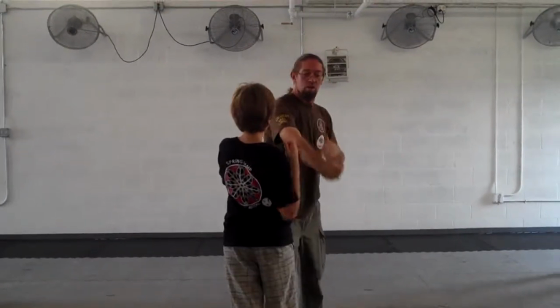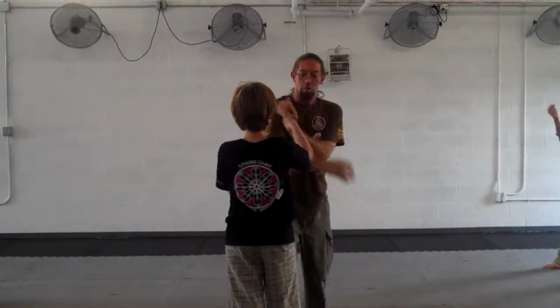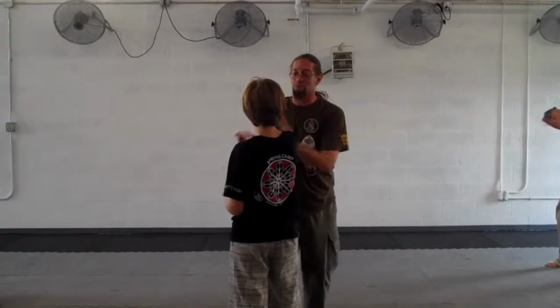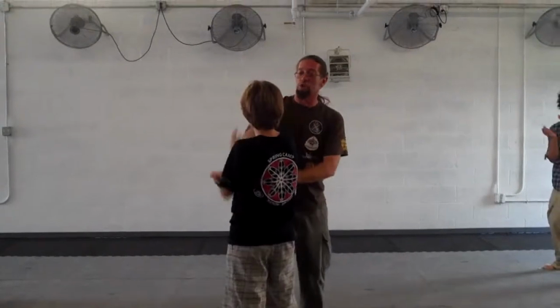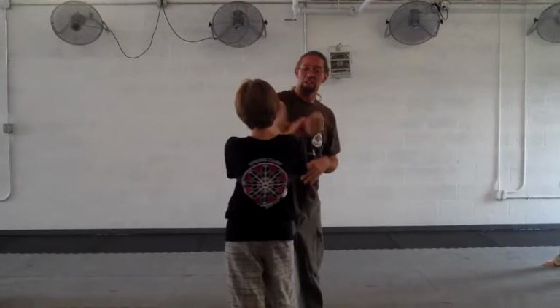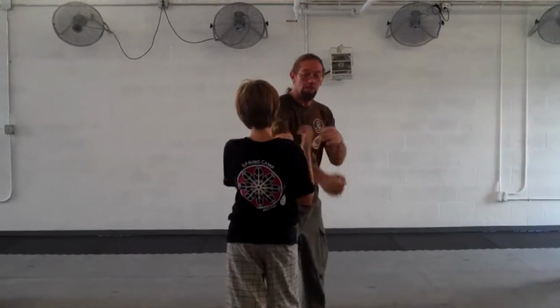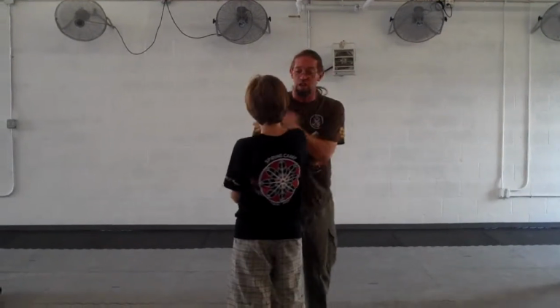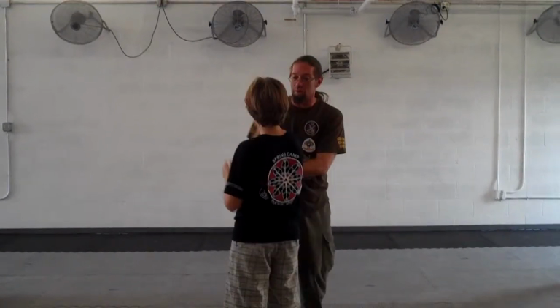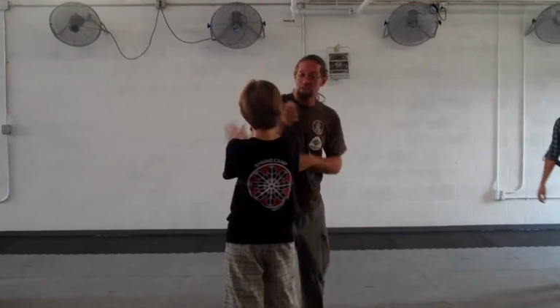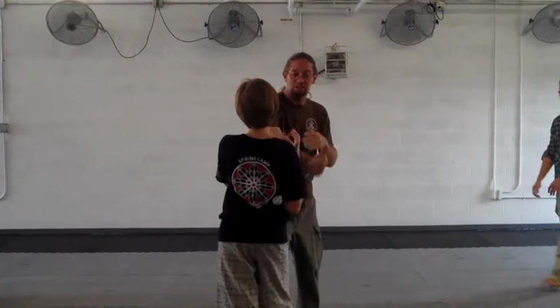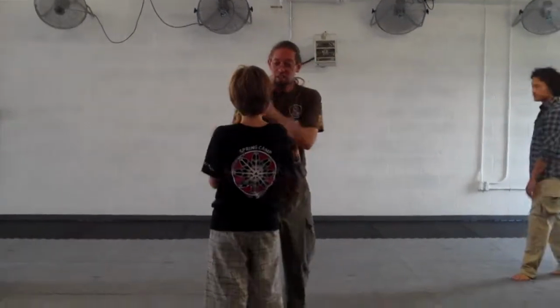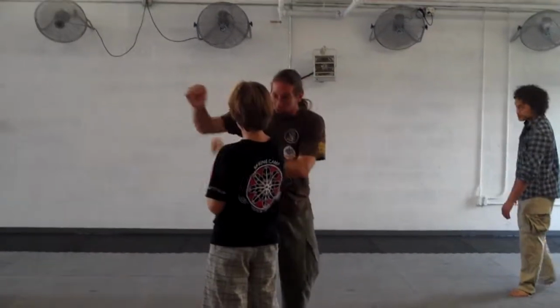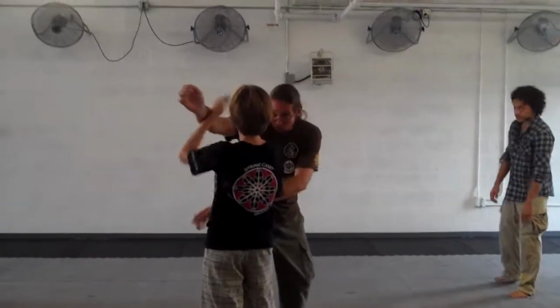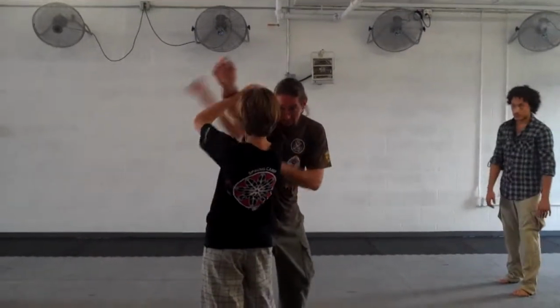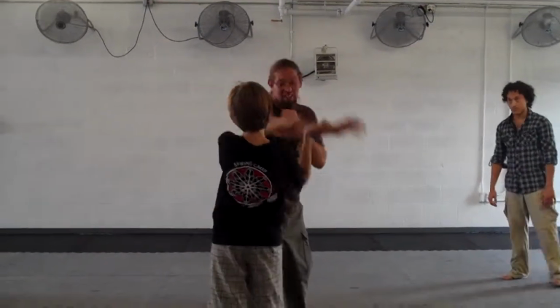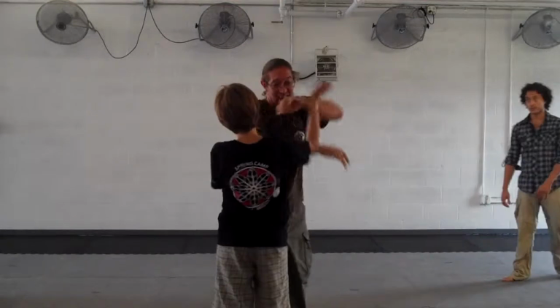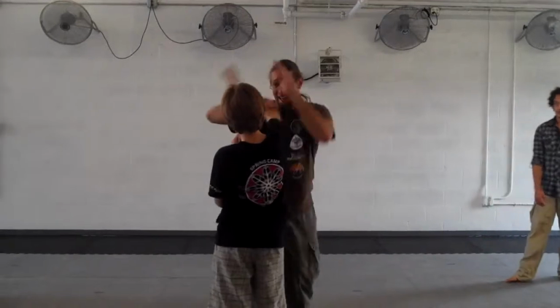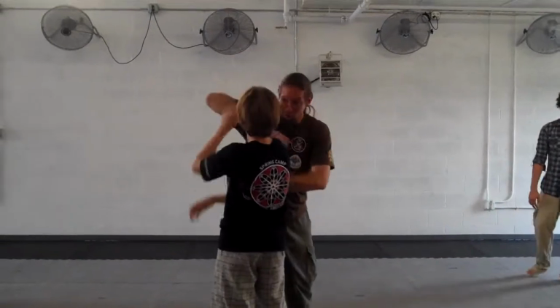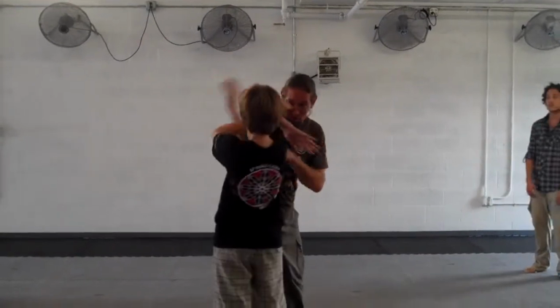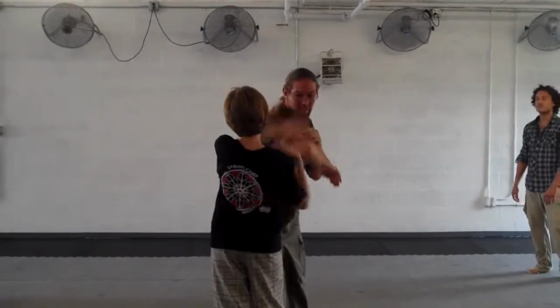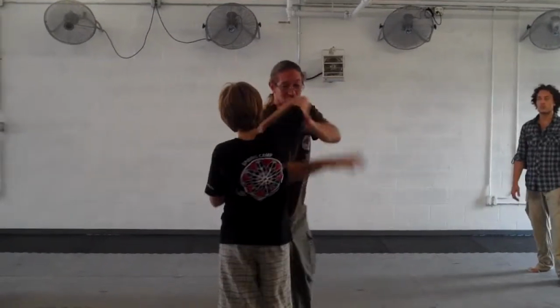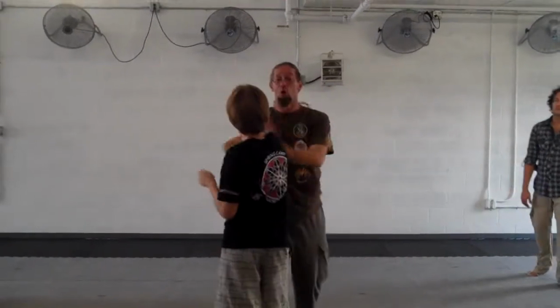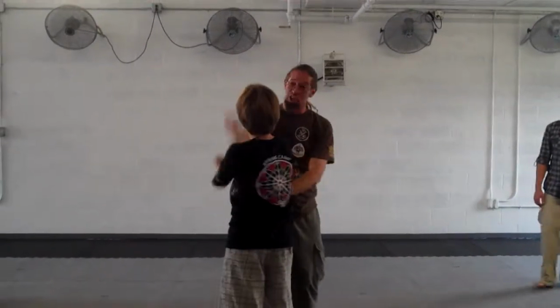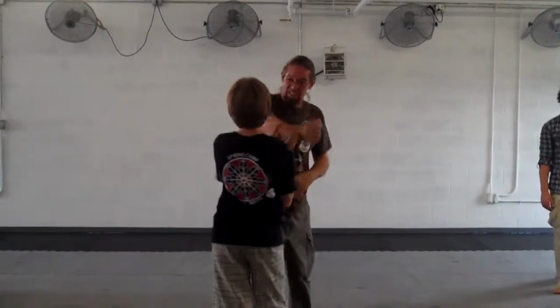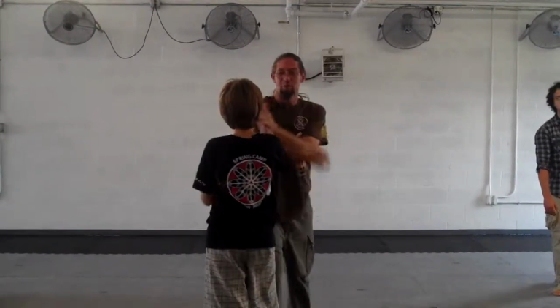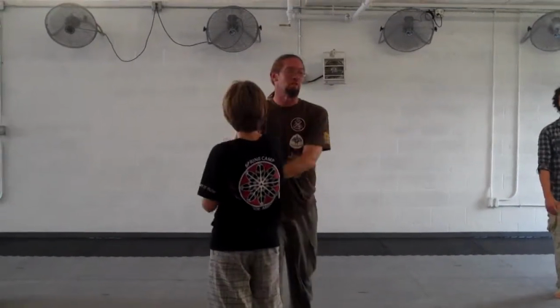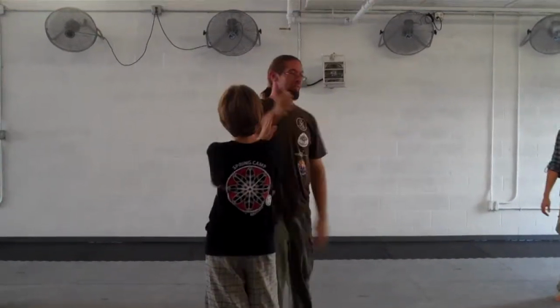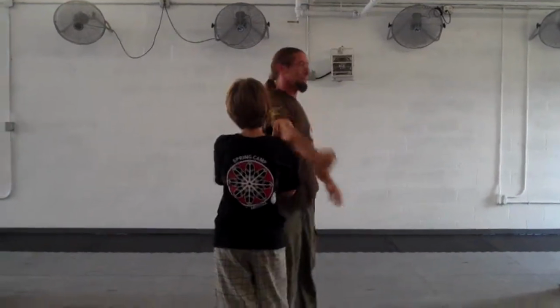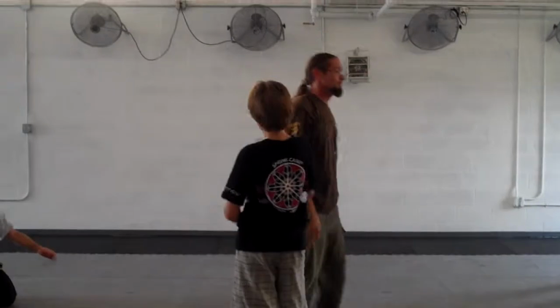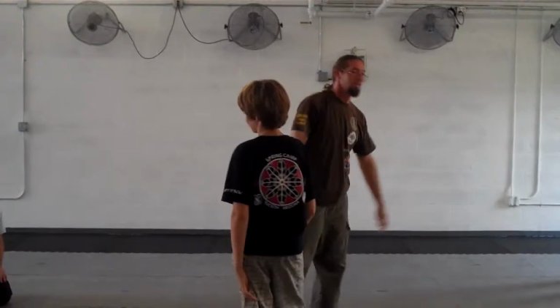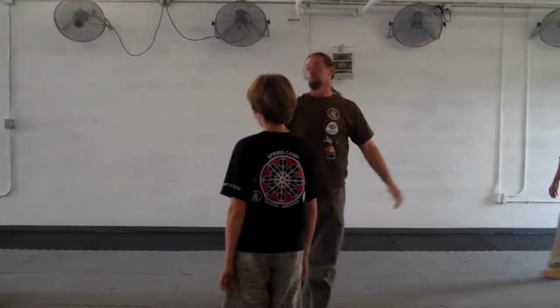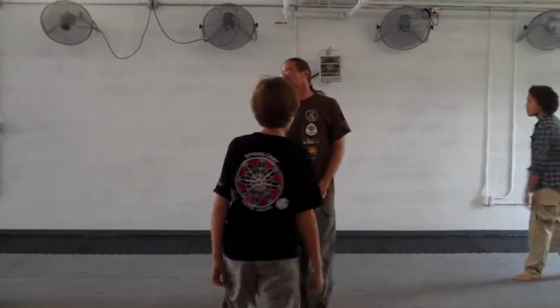Let's go back and forth with gundi a little. Once you've done a few rounds of gundi, you can go hubud, elbow hubud, or gundi — whichever one. Okay? Bring it together.